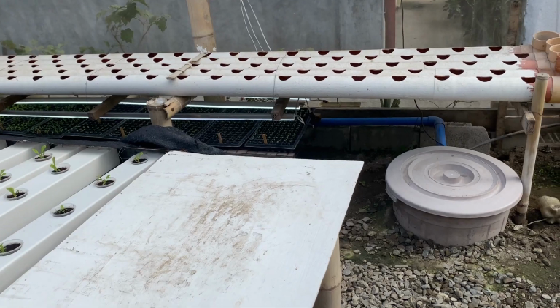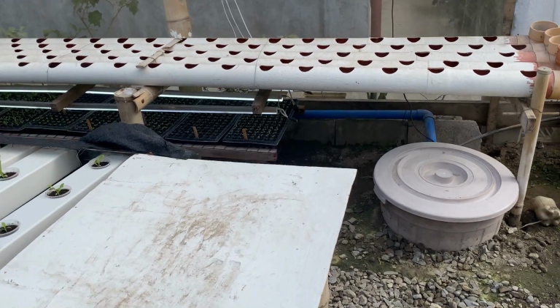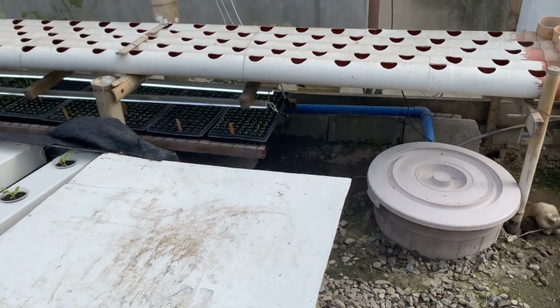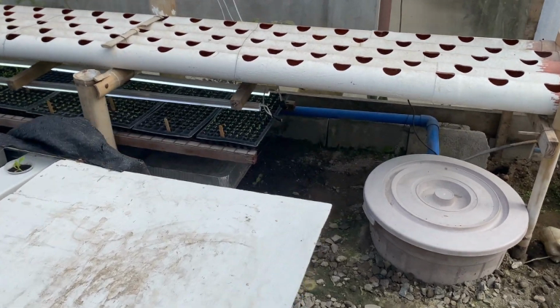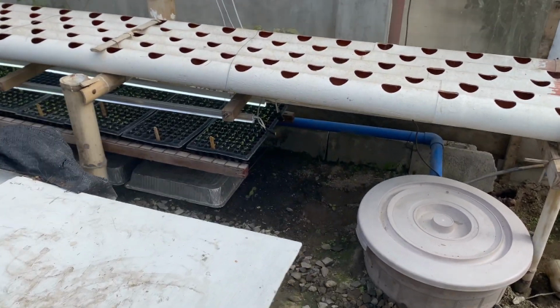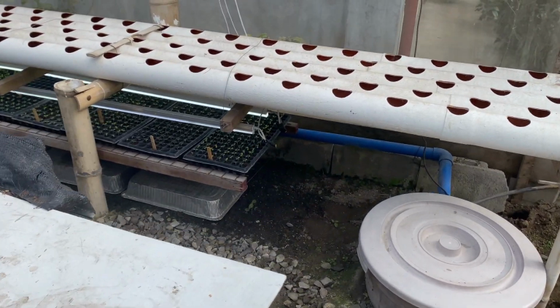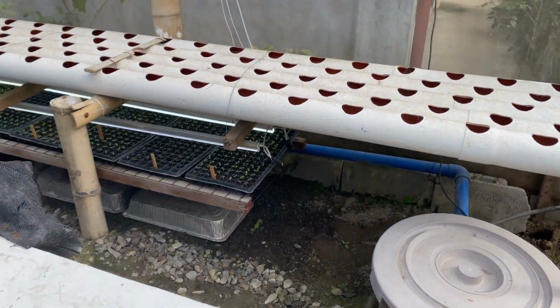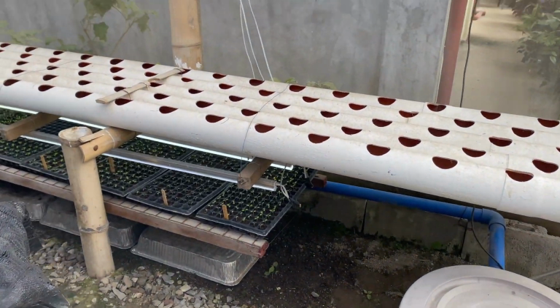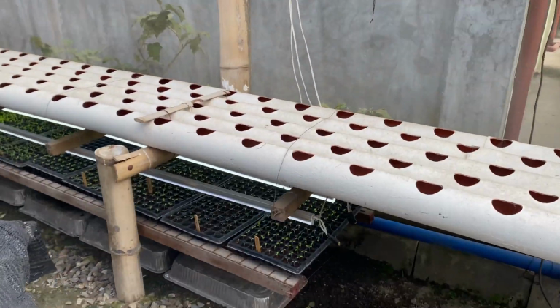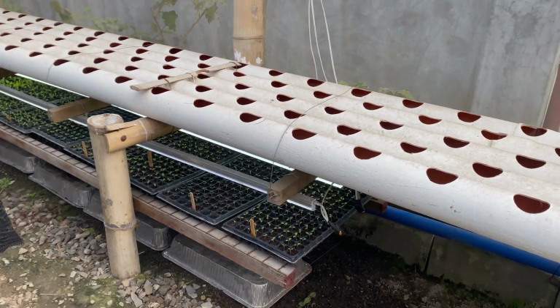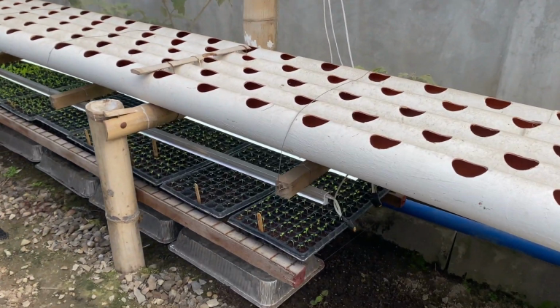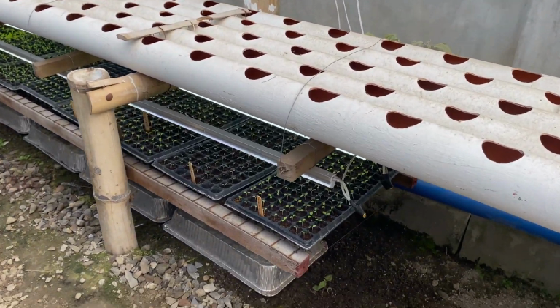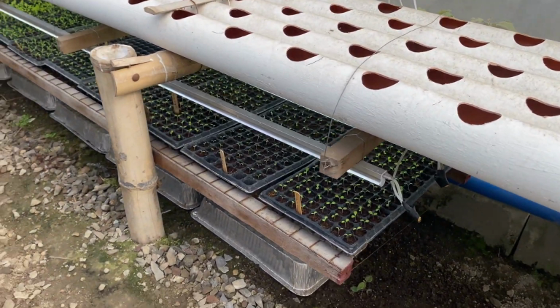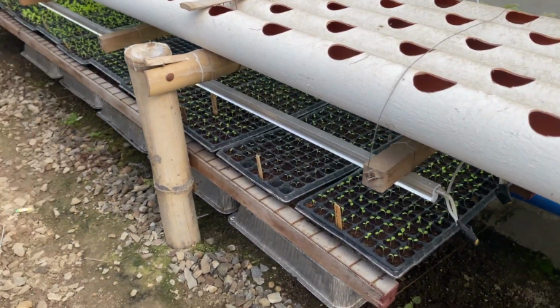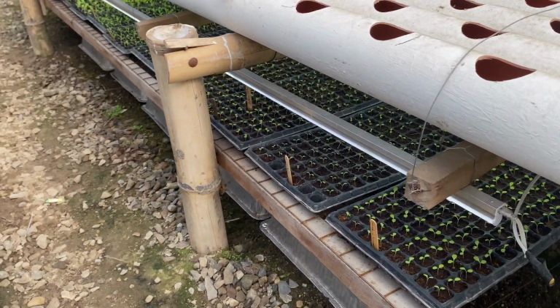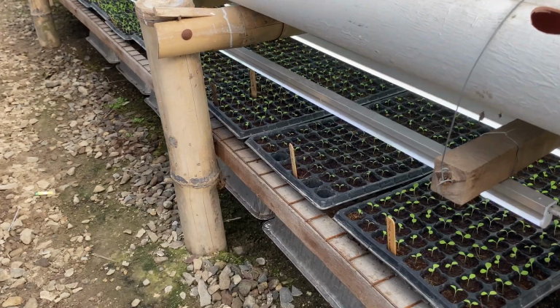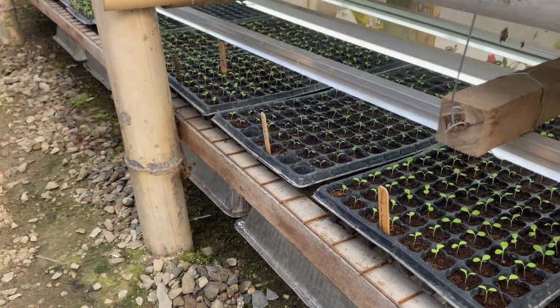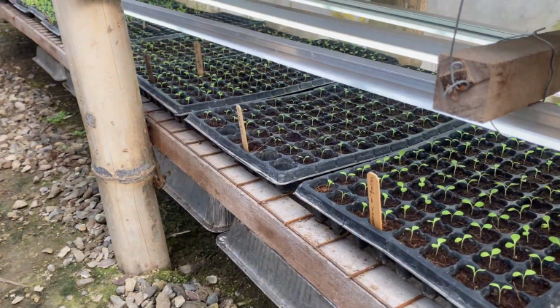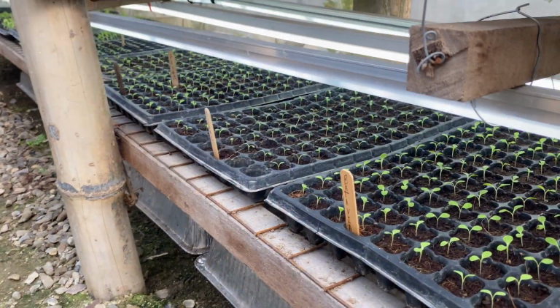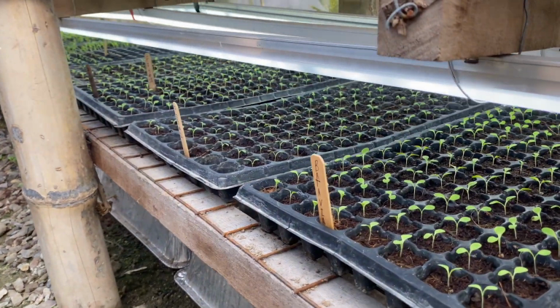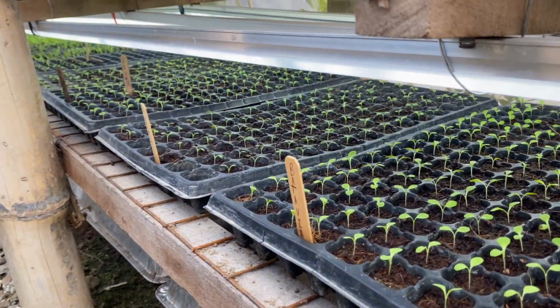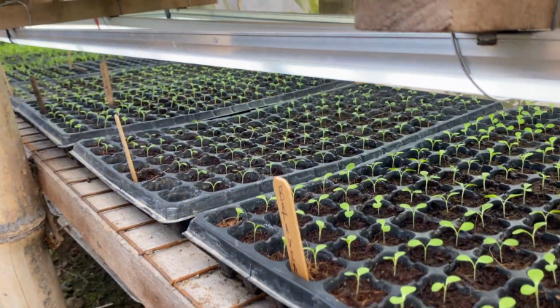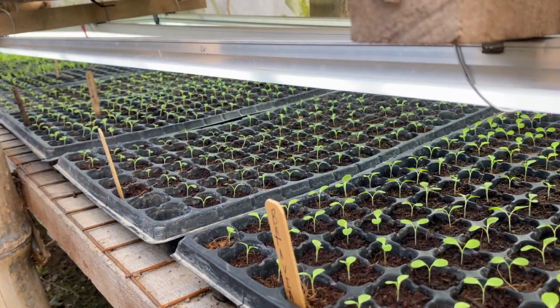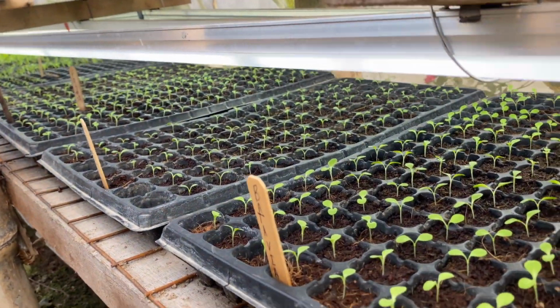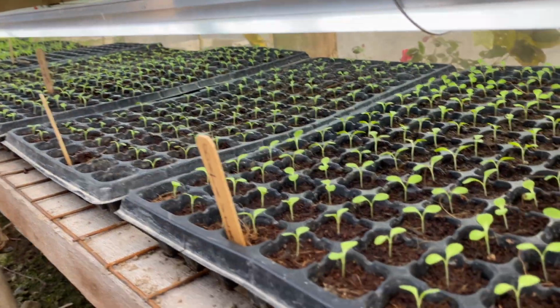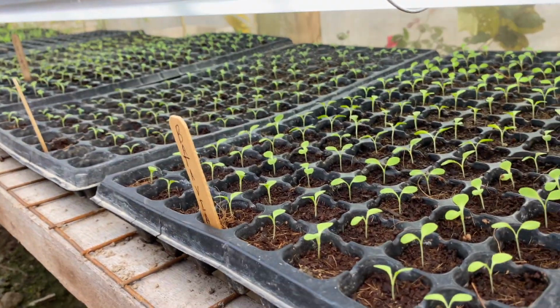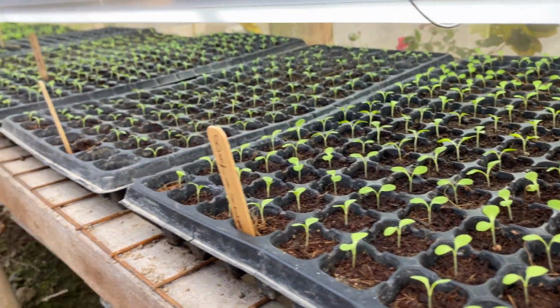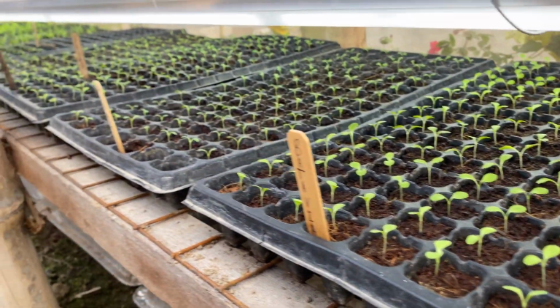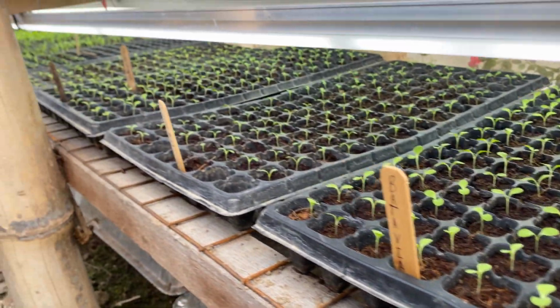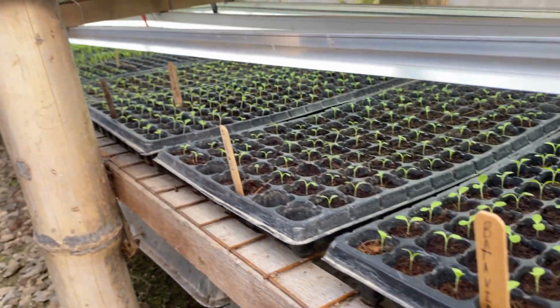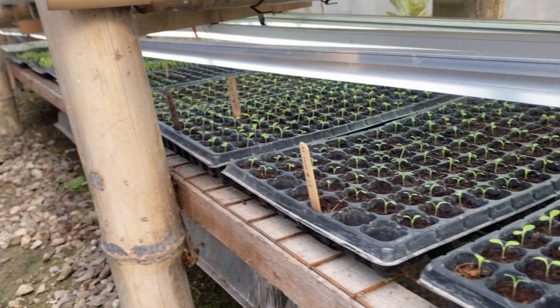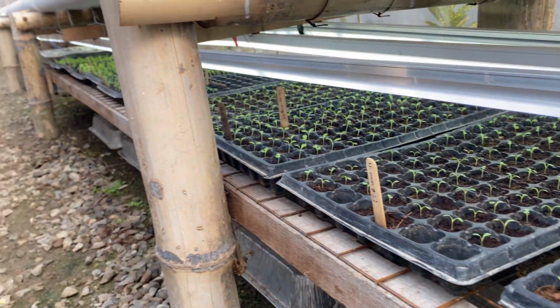After germination, we put the seeds here where they're under lights 24/7. Then after one week, we transfer them into the cups and then into our NFT system.